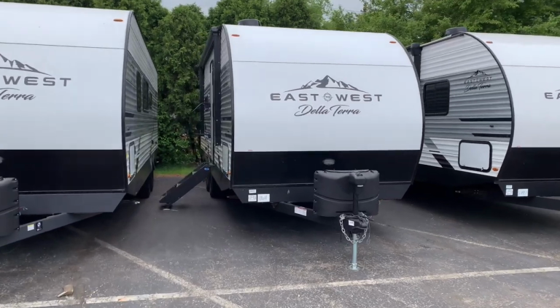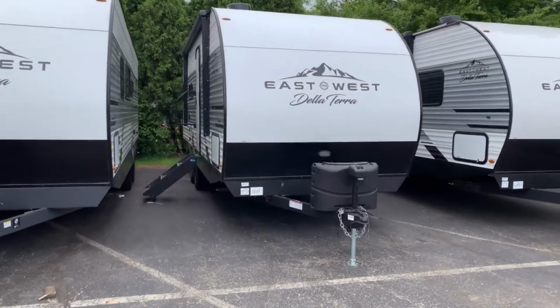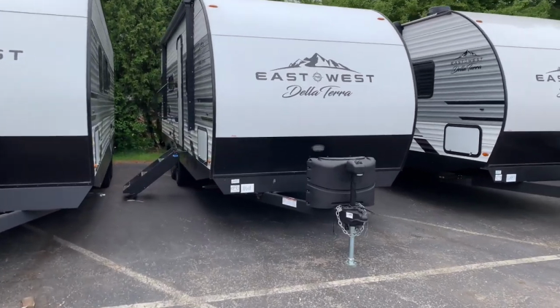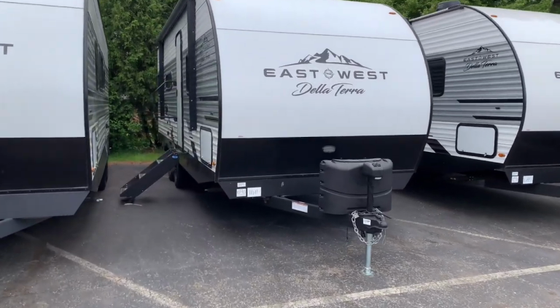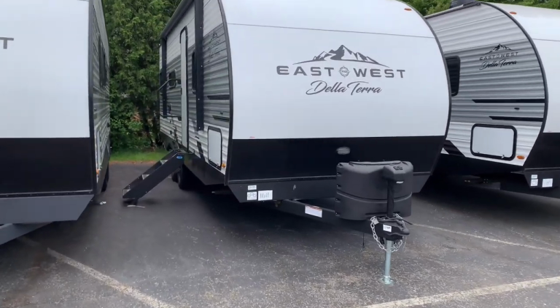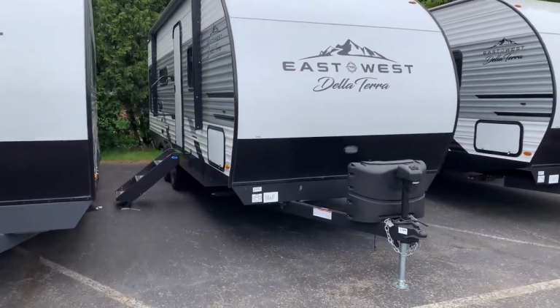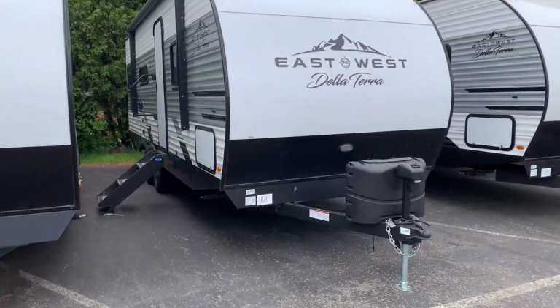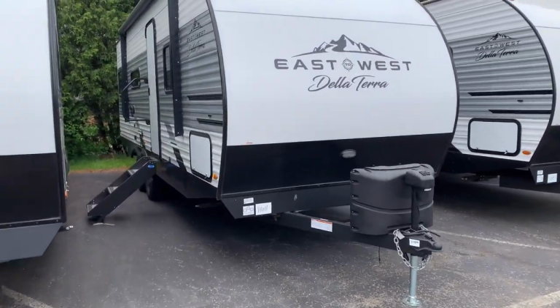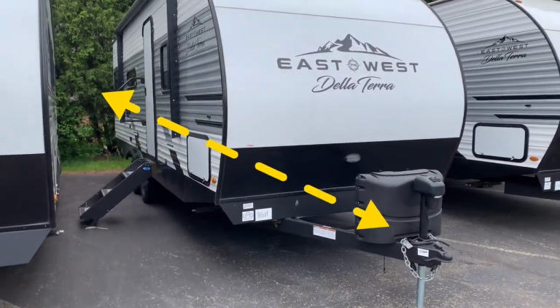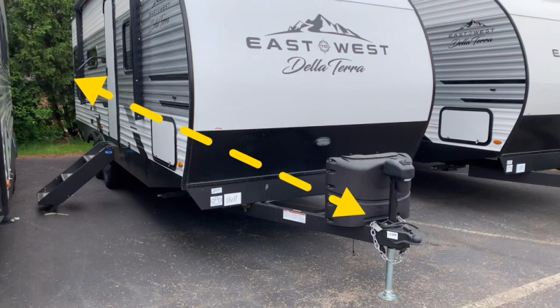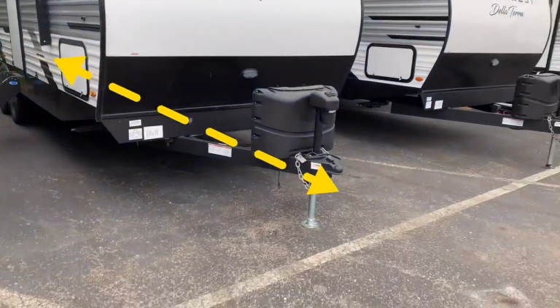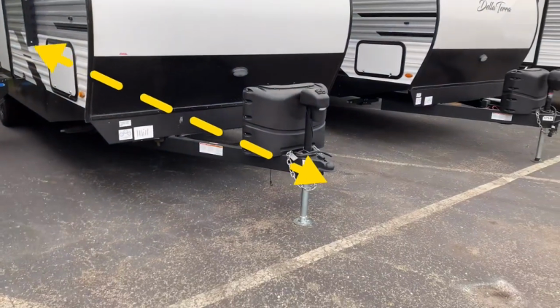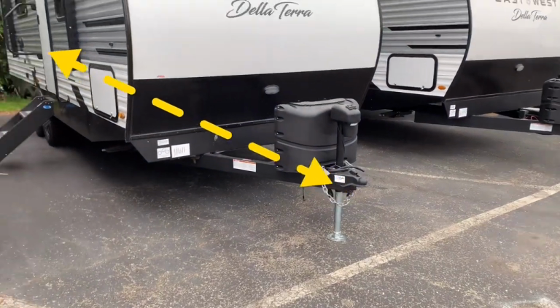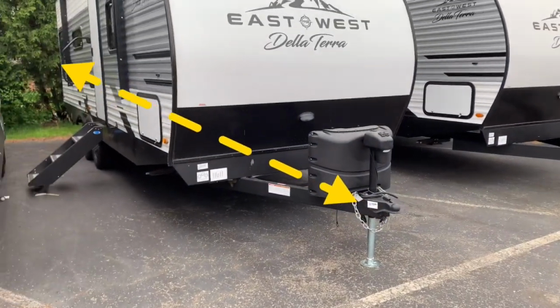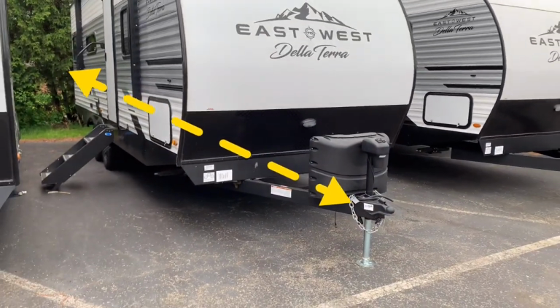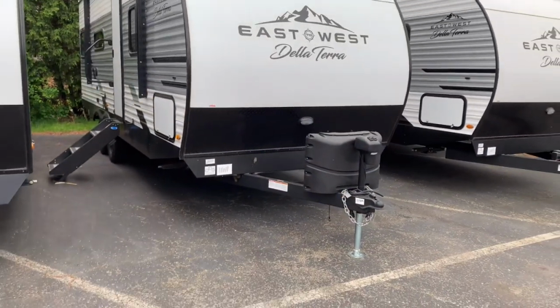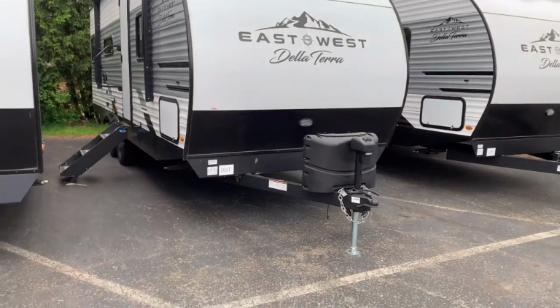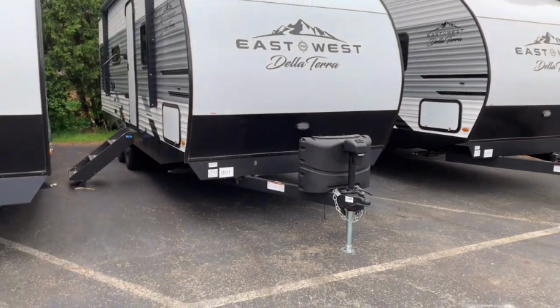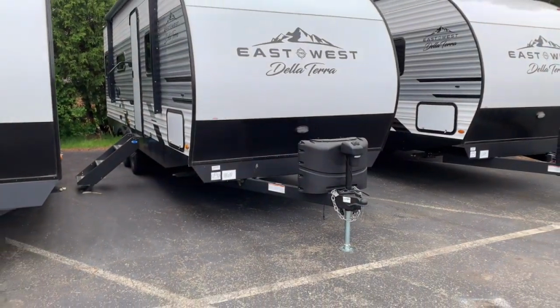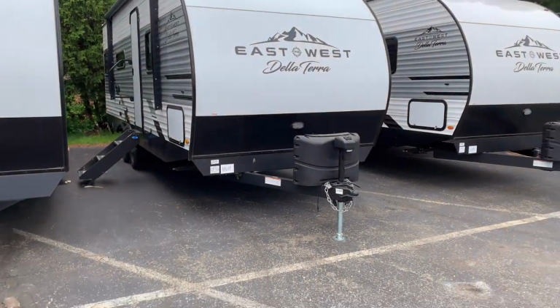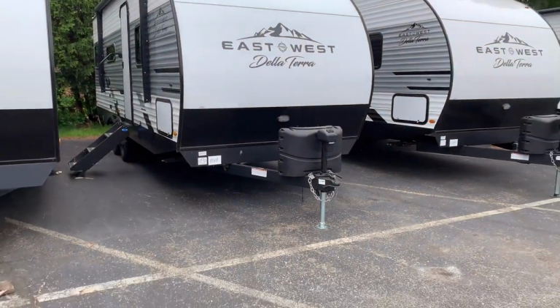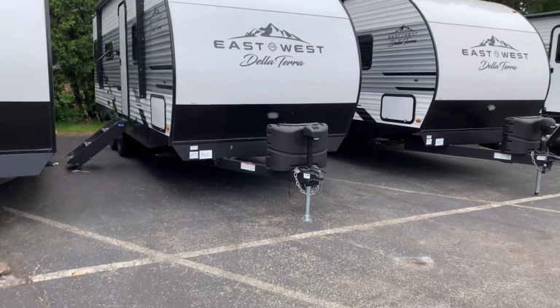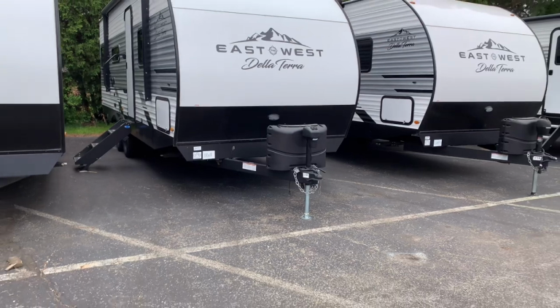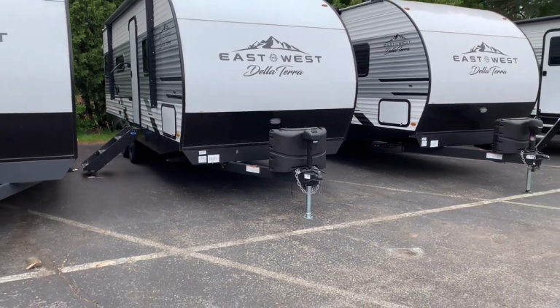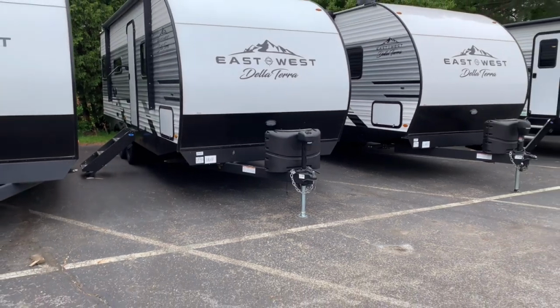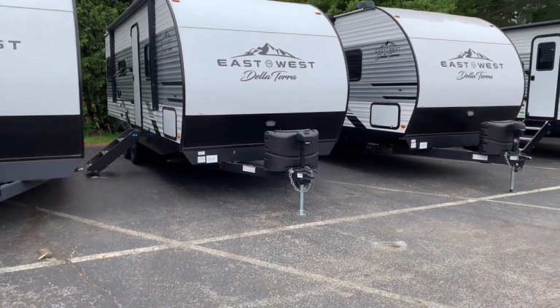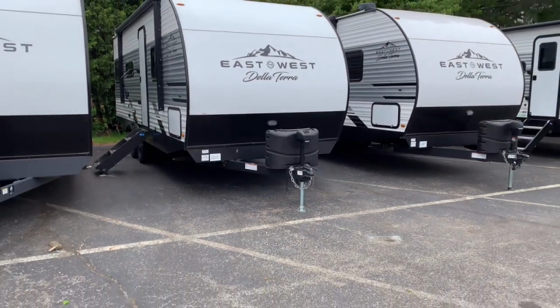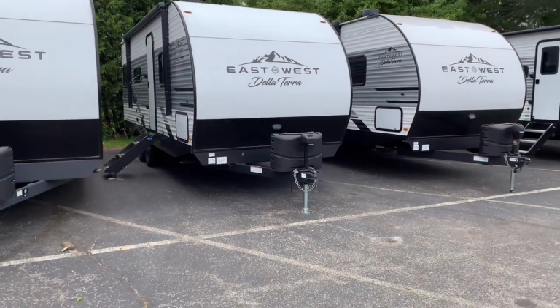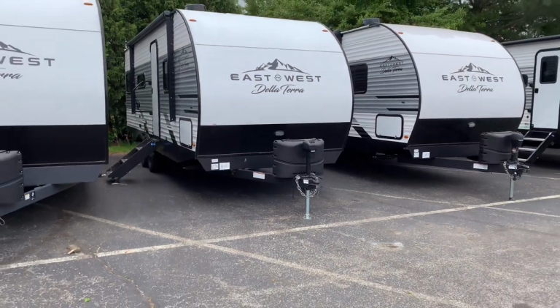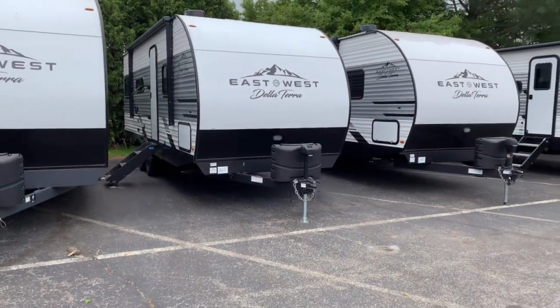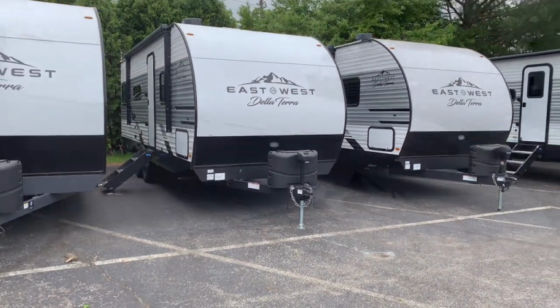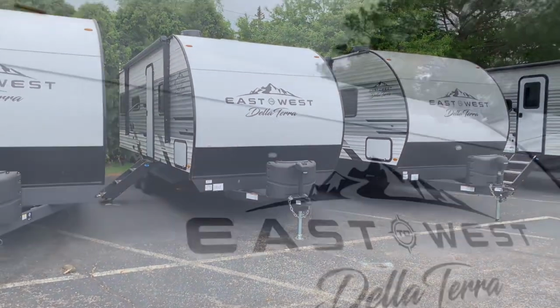We're going to be 28 feet in overall length, that's from the back bumper to the front hitch. We have a dry weight of 5,400 pounds, so if you have a half ton truck or large SUV, you can pull this around the country, no problem.